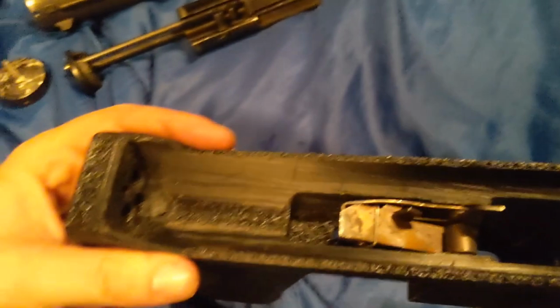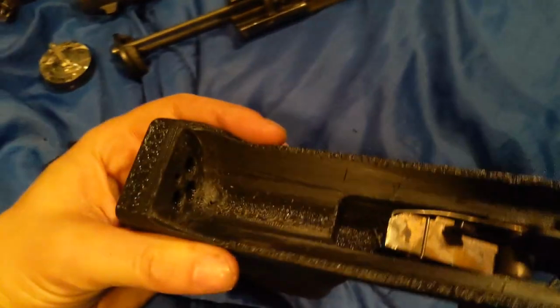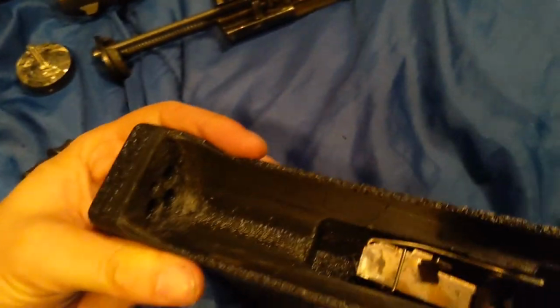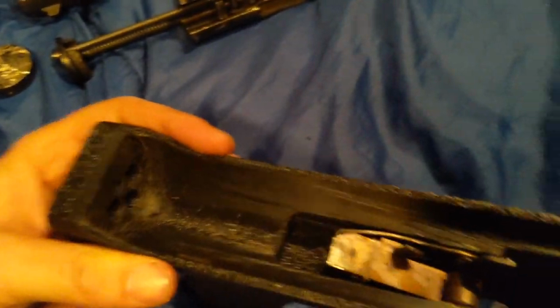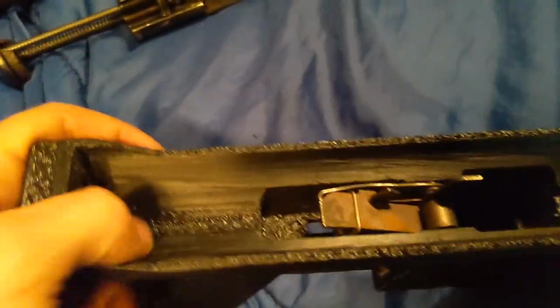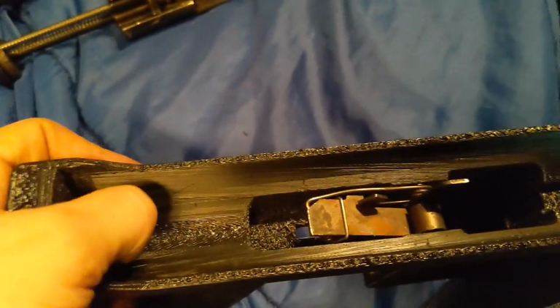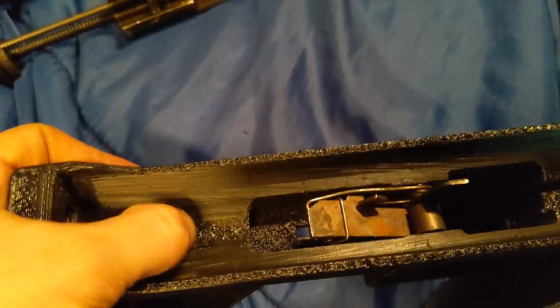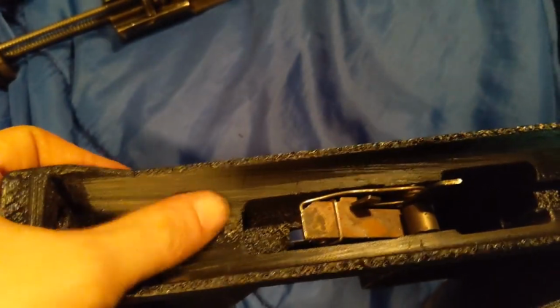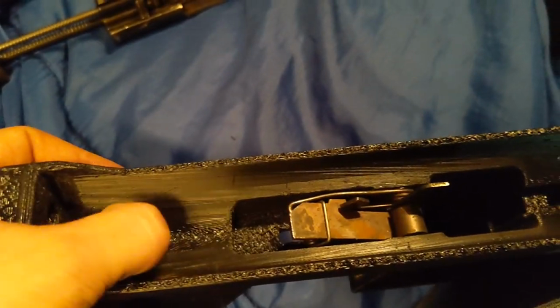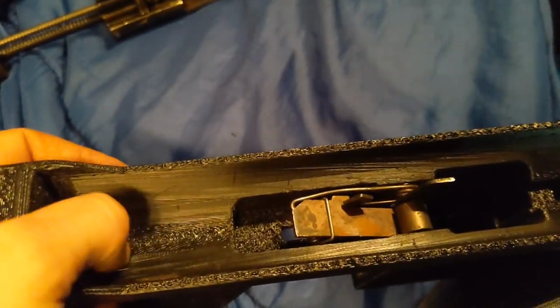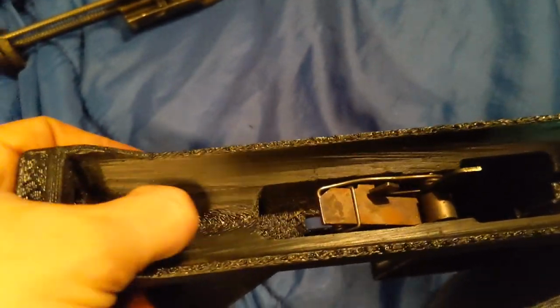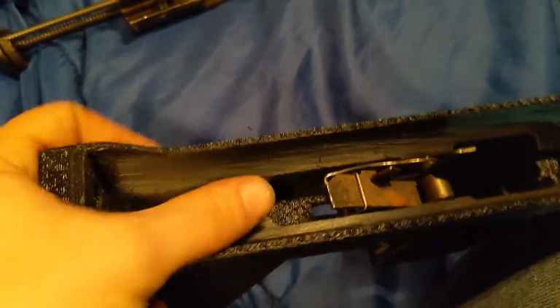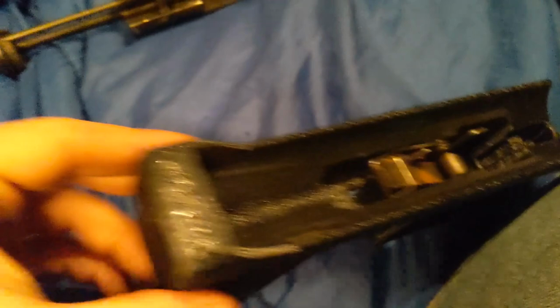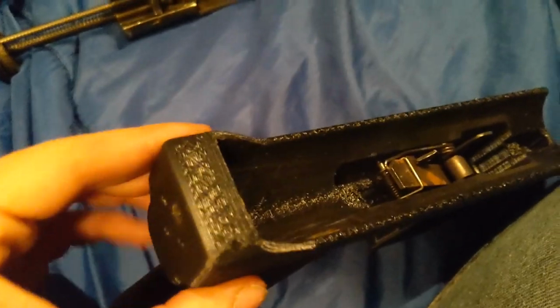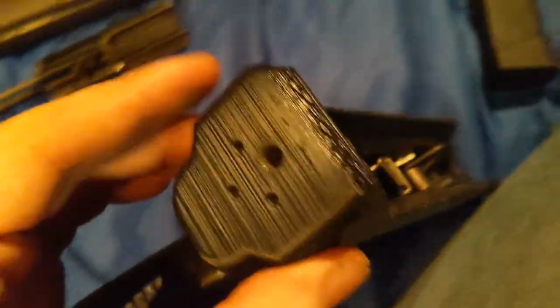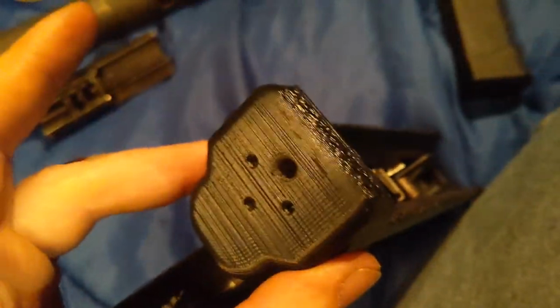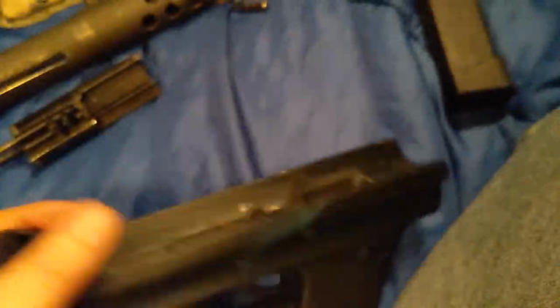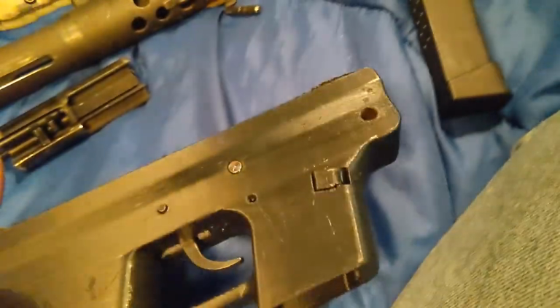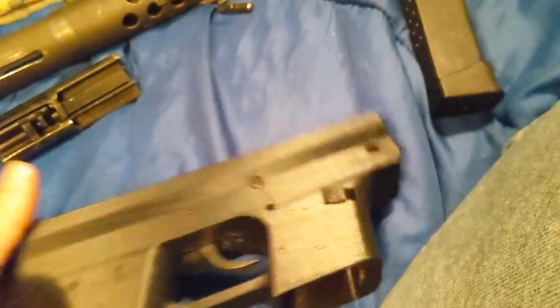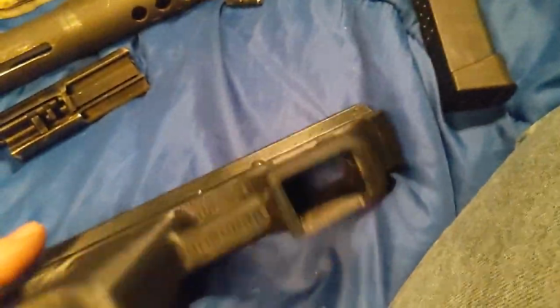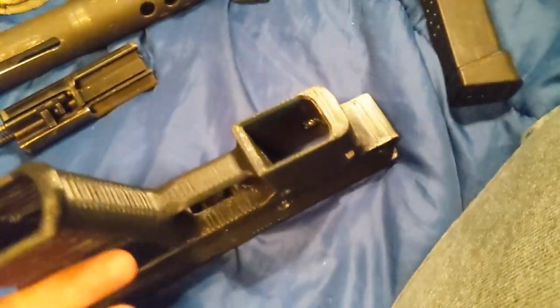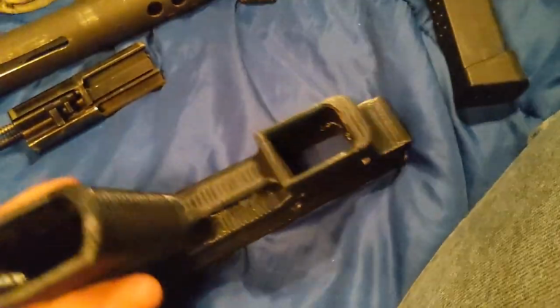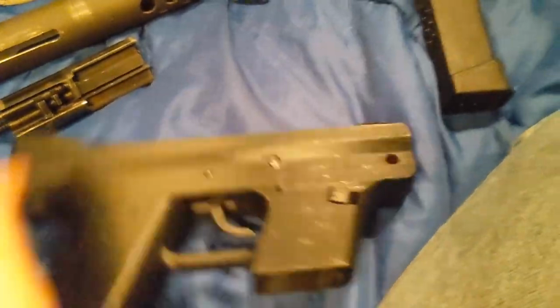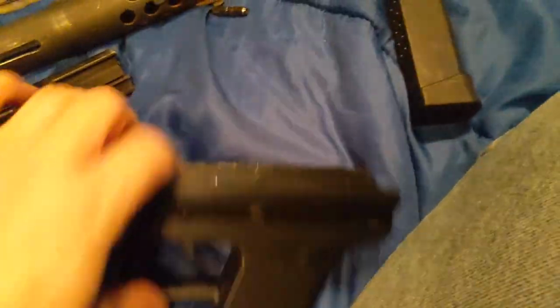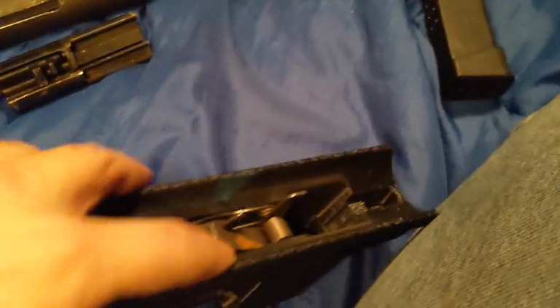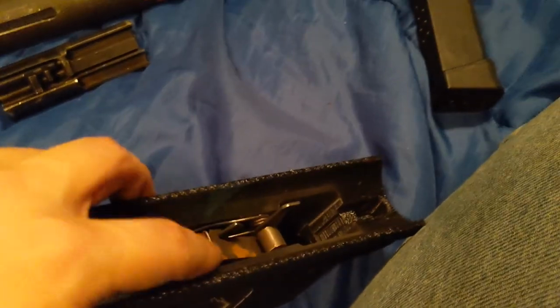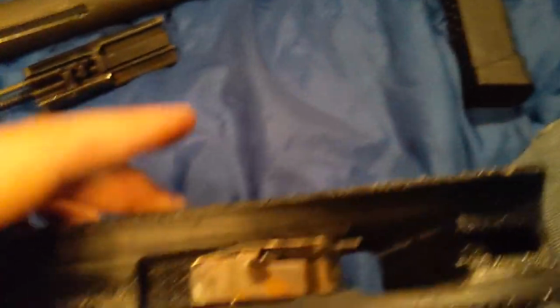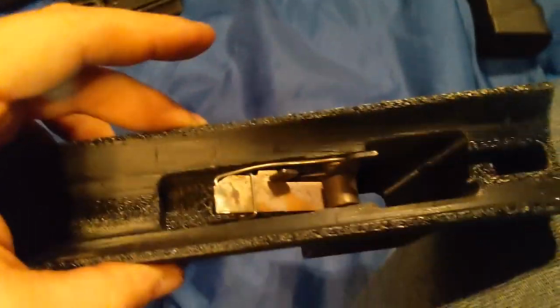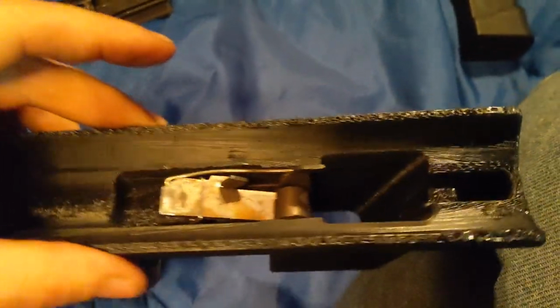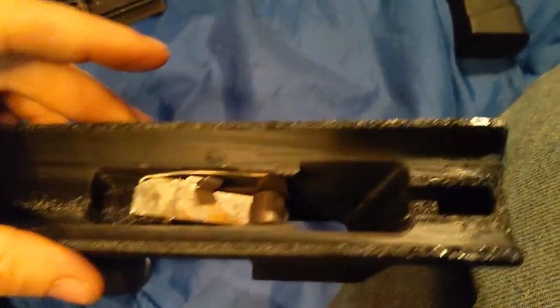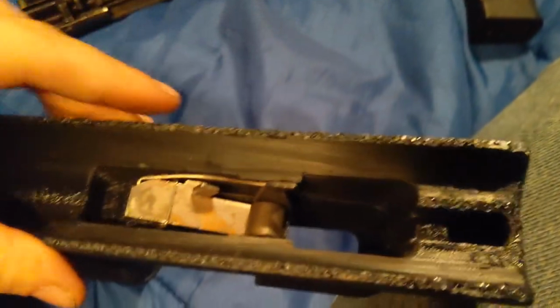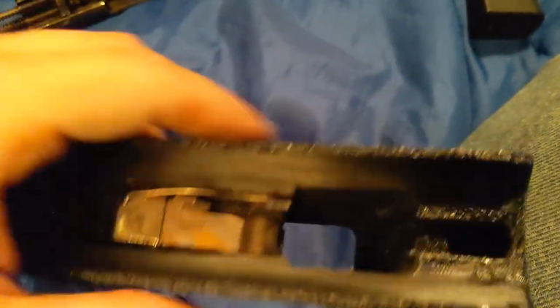It's still kind of really crude looking inside in some areas. But these are all the original Tech 9 or InnerTech parts.